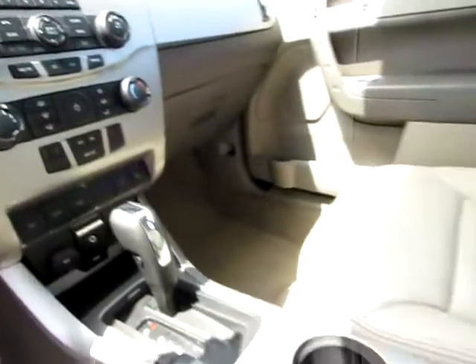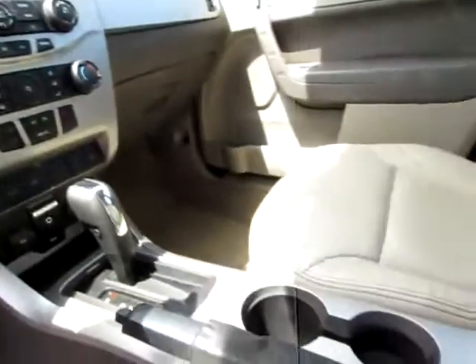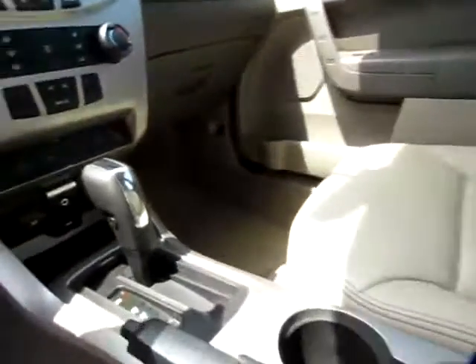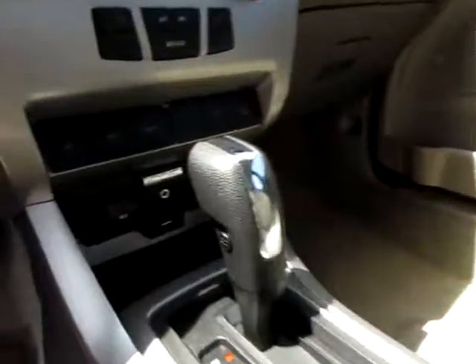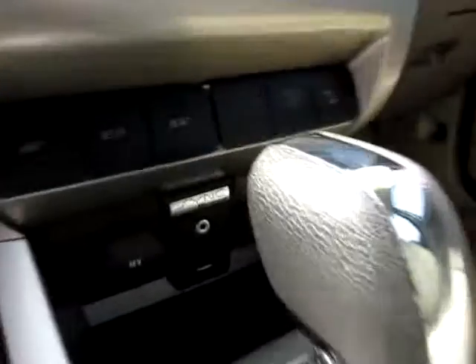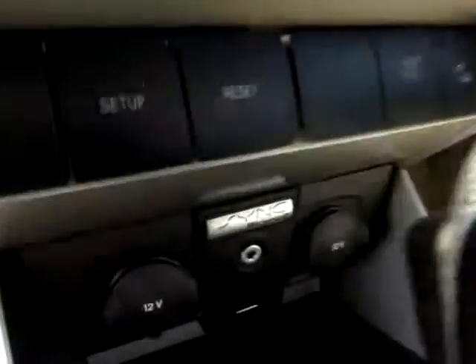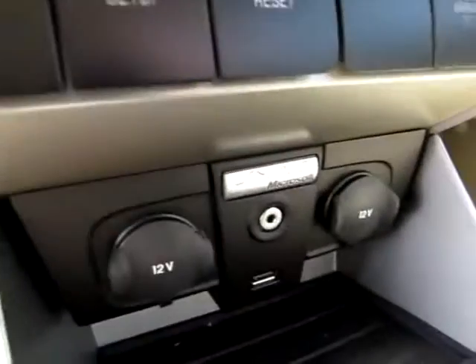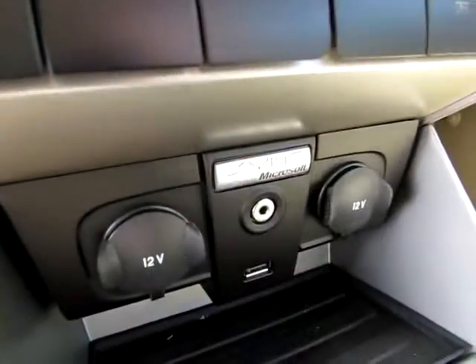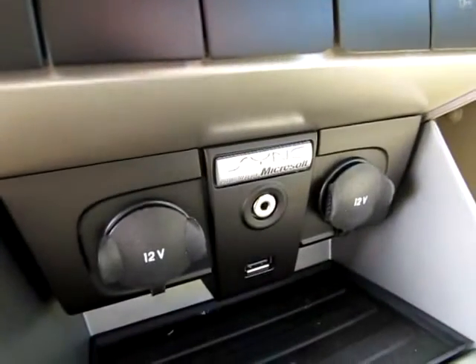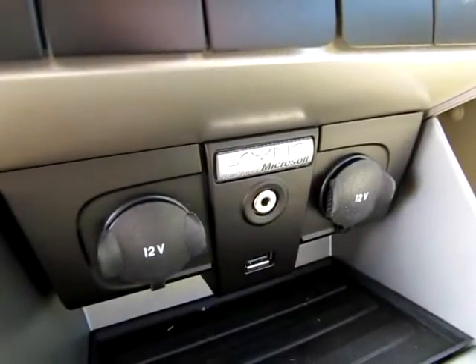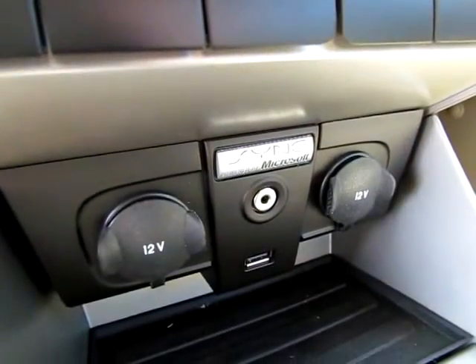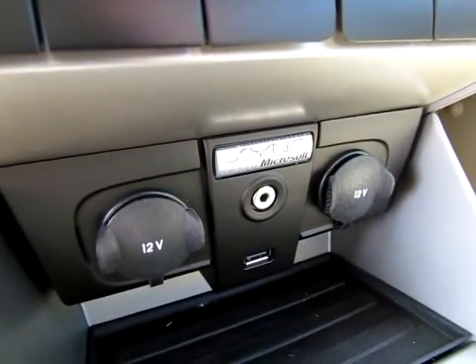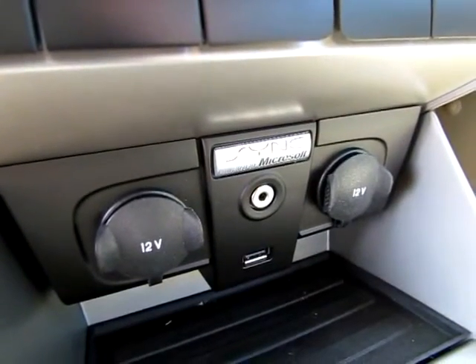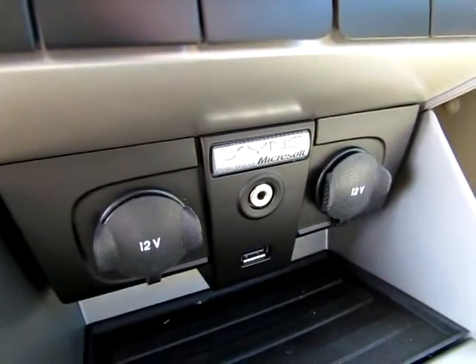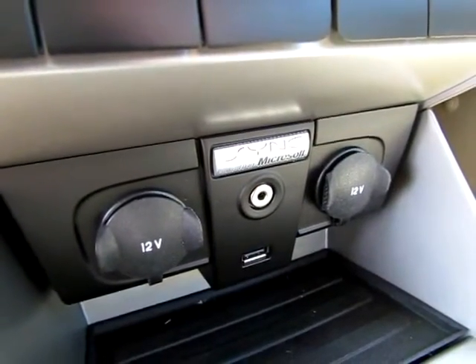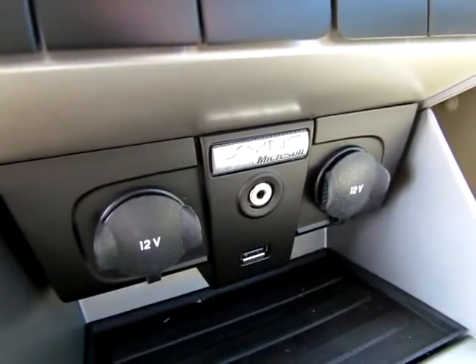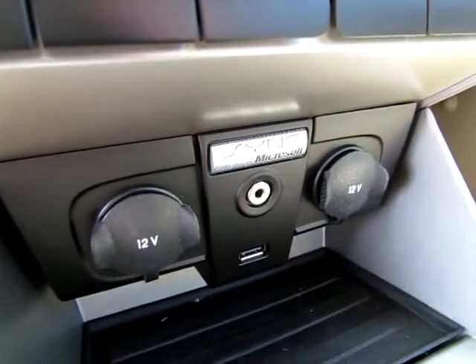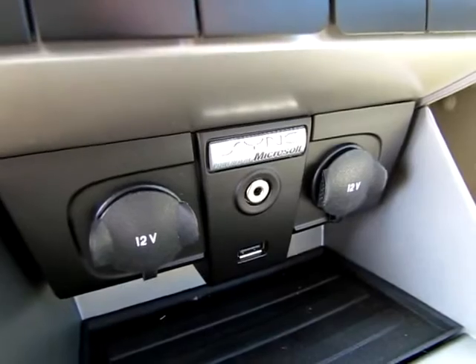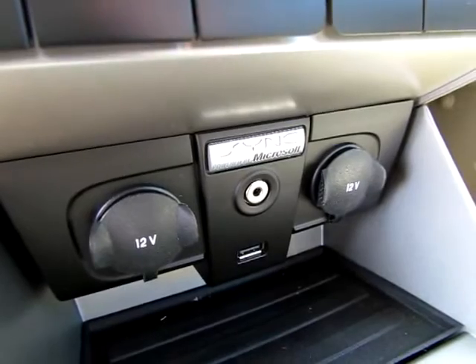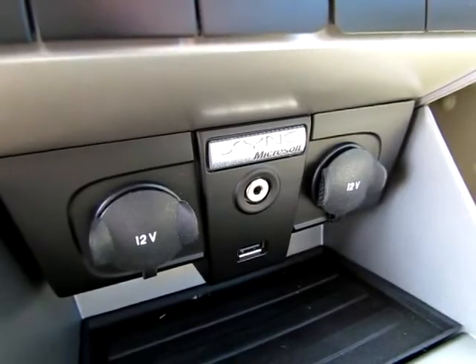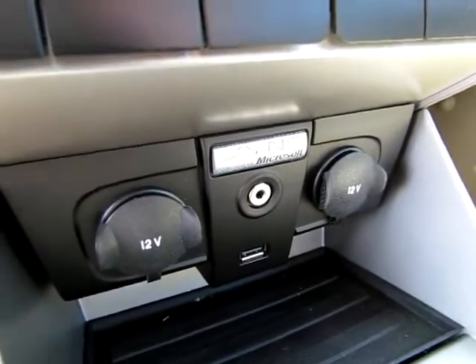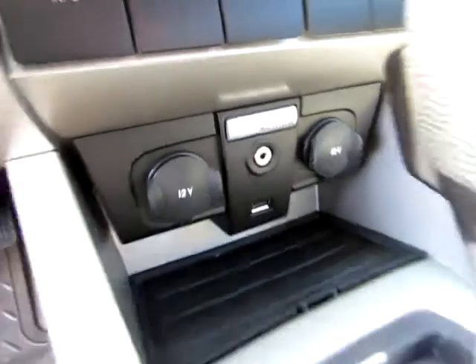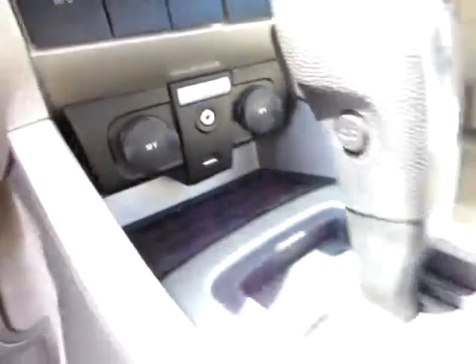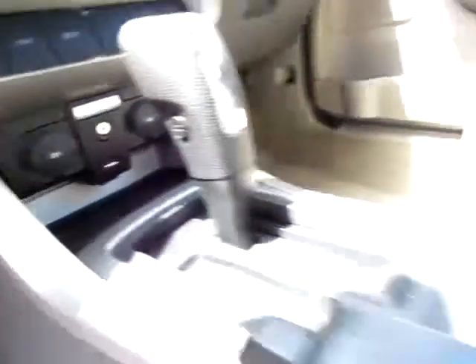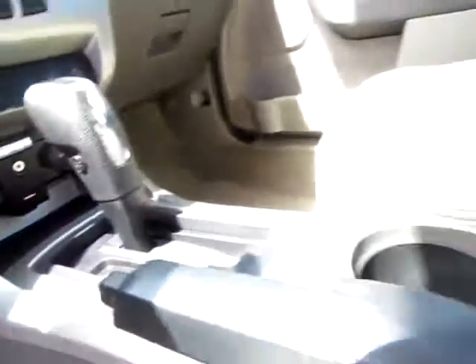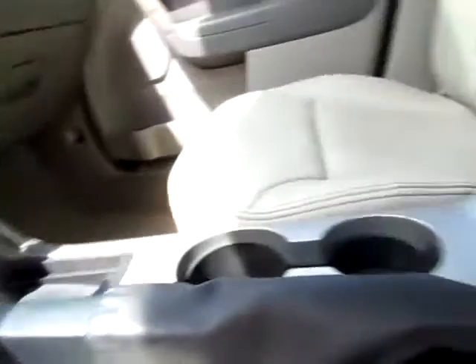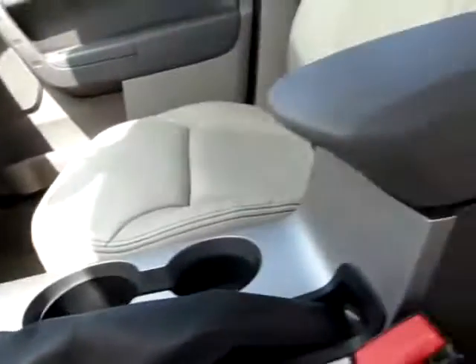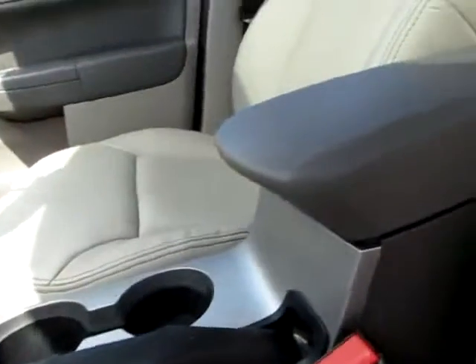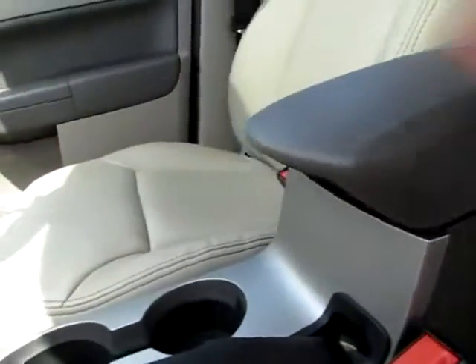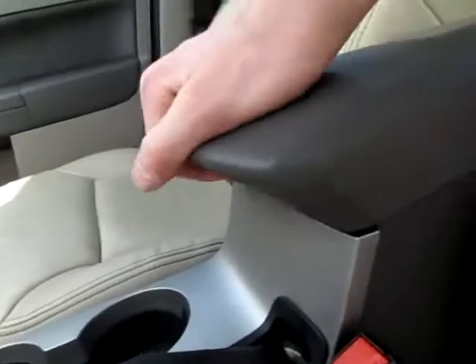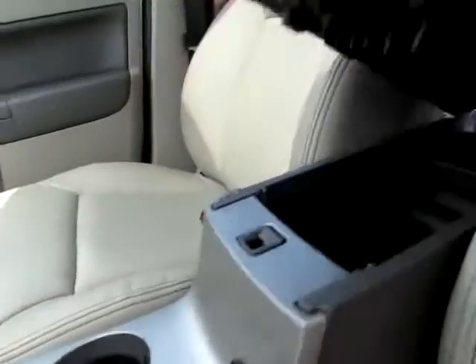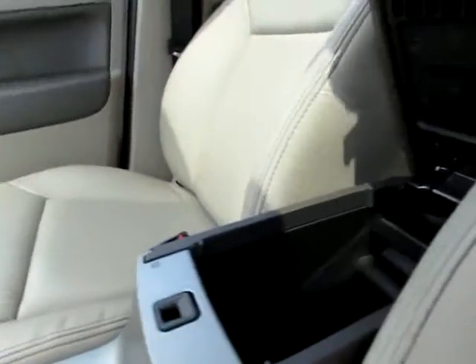Don't forget the connectivity features down here: Microsoft Sync, audio input jack, USB port, and two power points. Microsoft Sync just means you can use your phone with the vehicle.